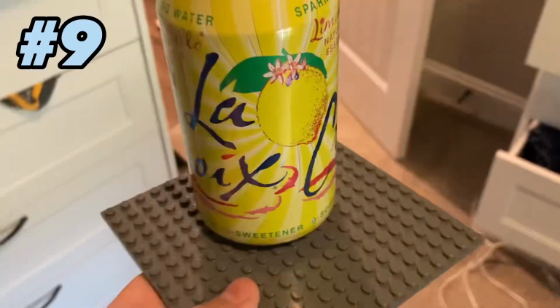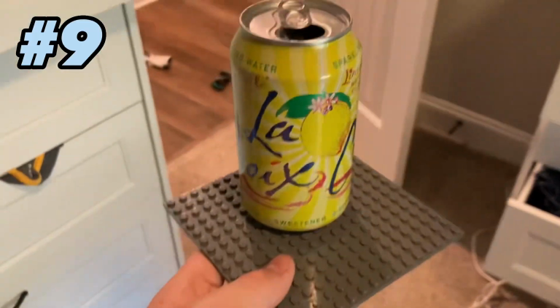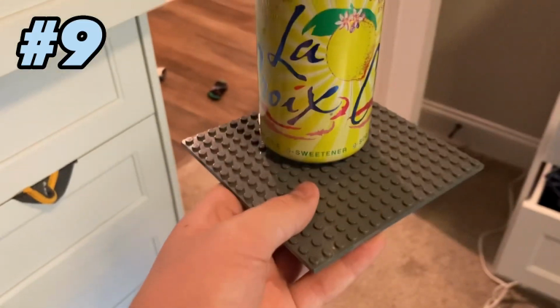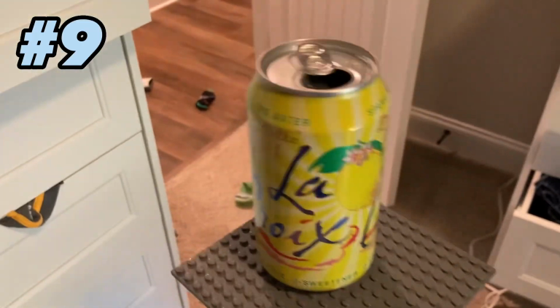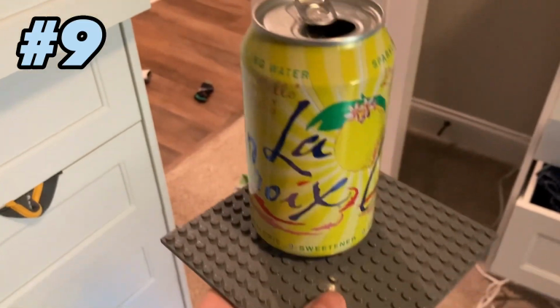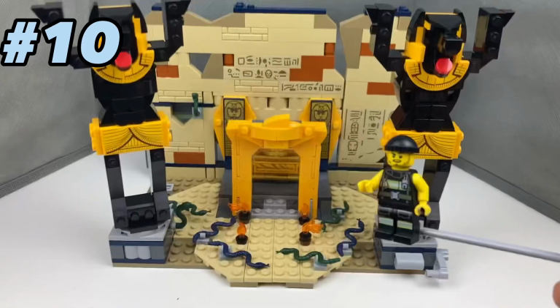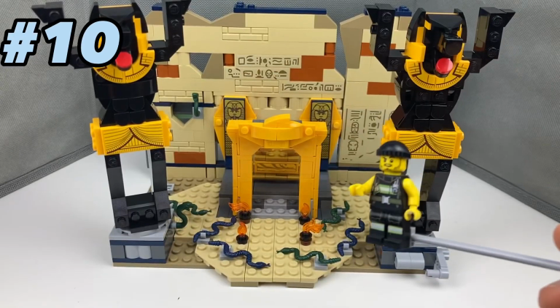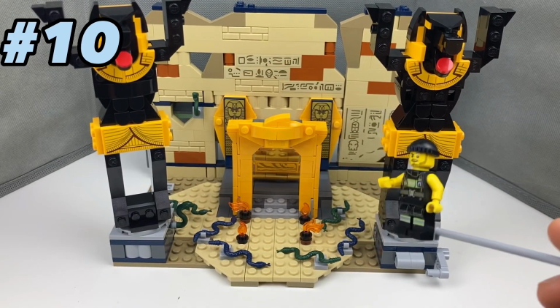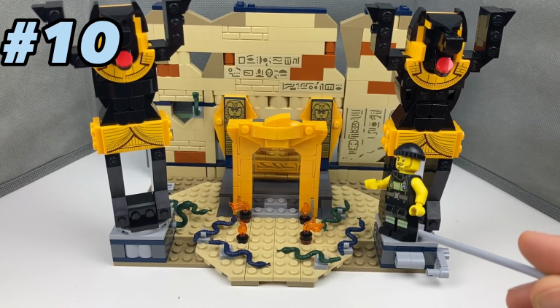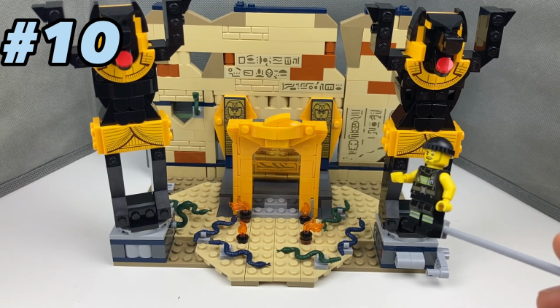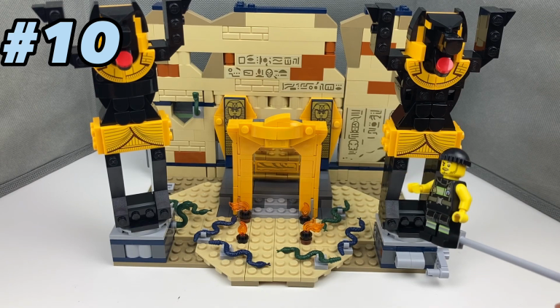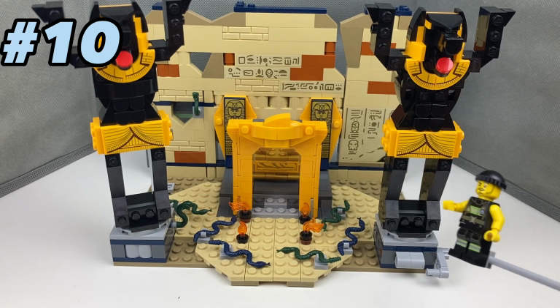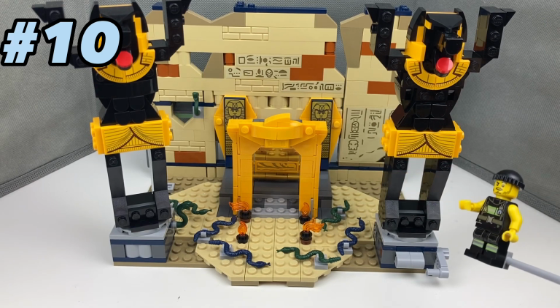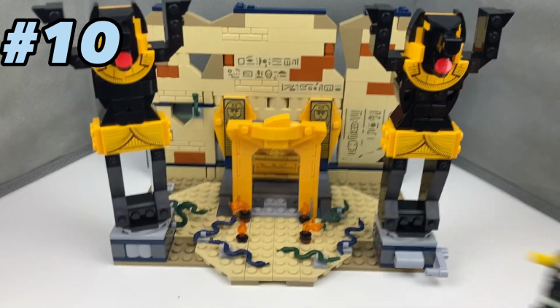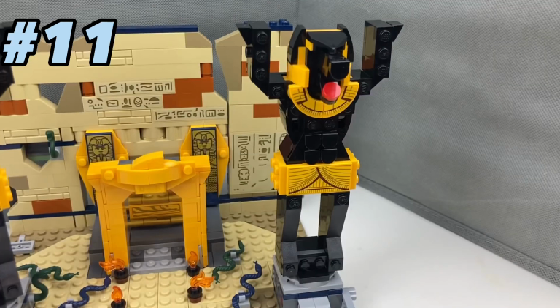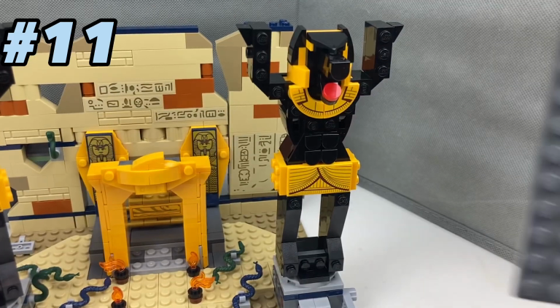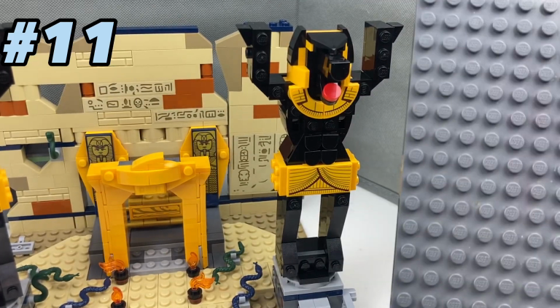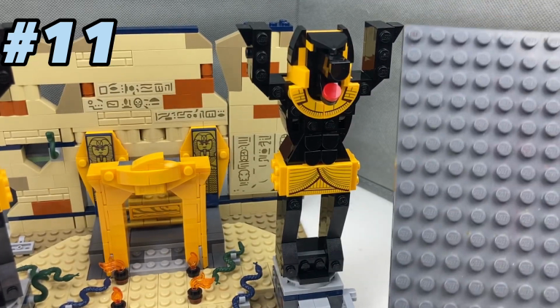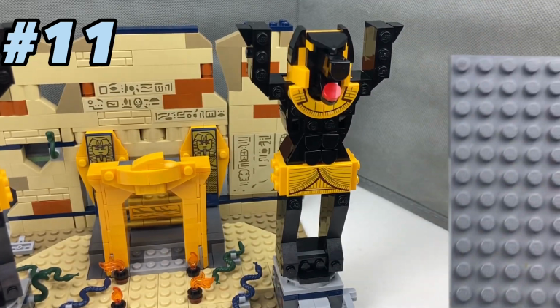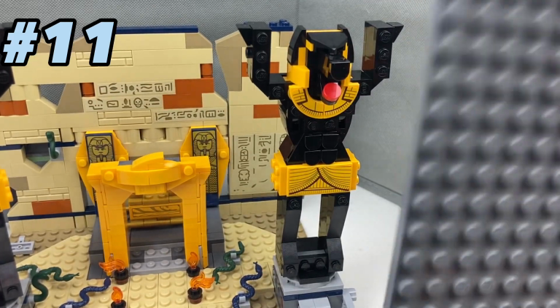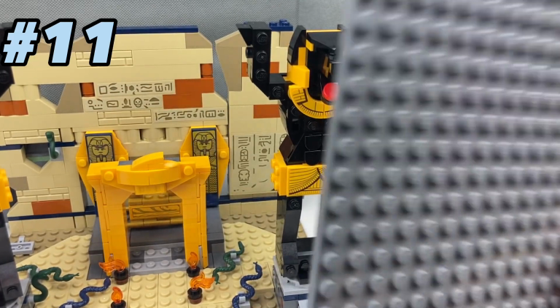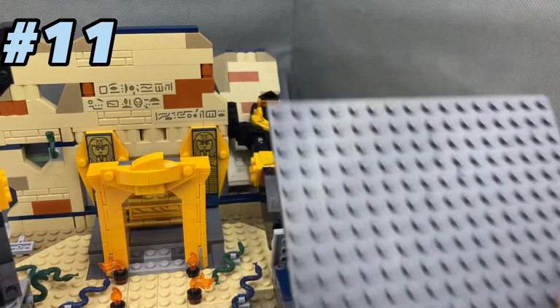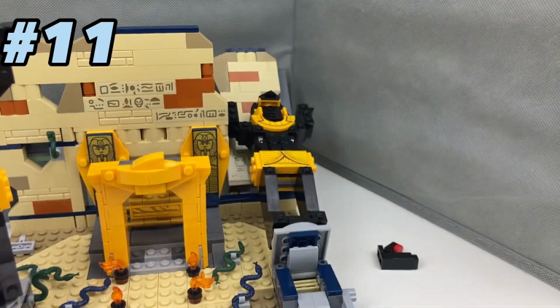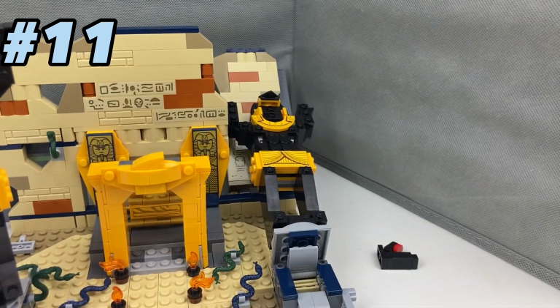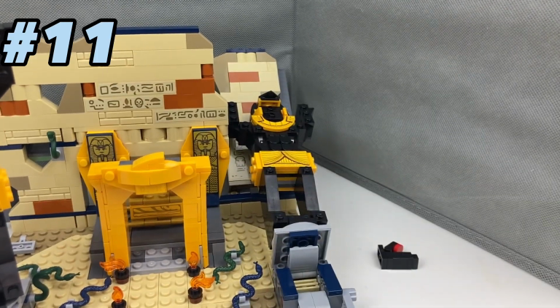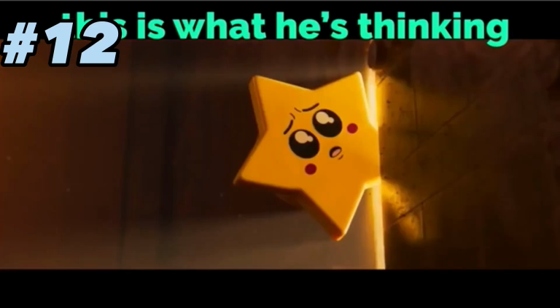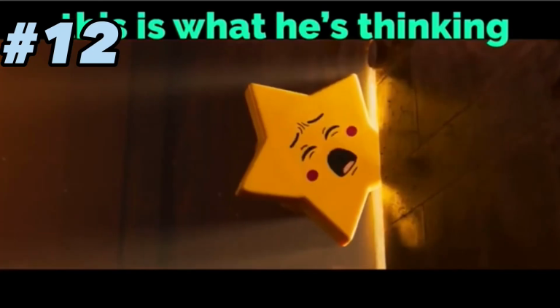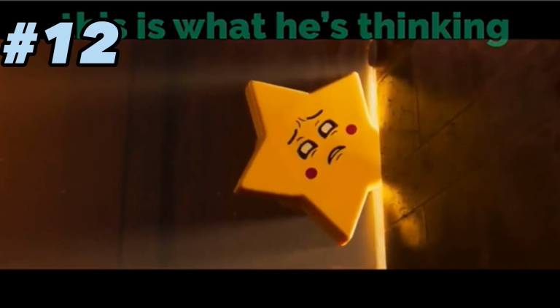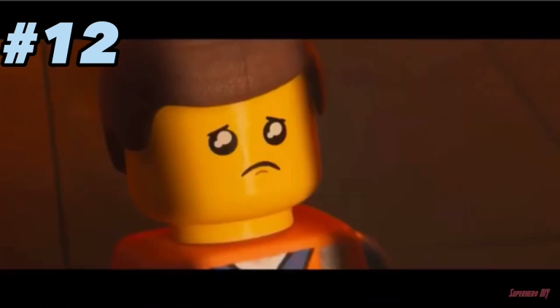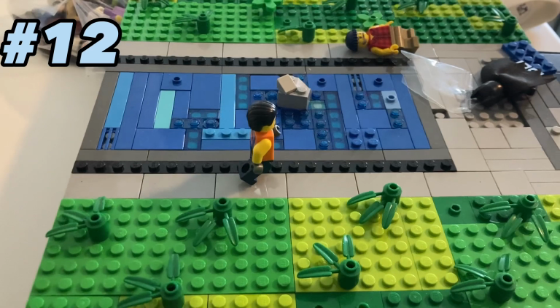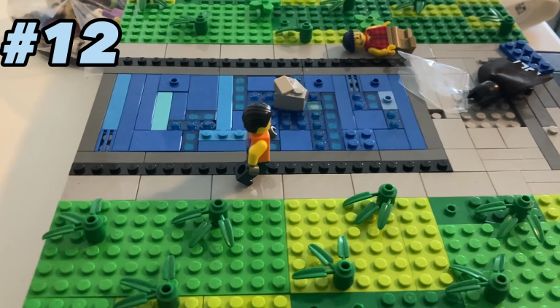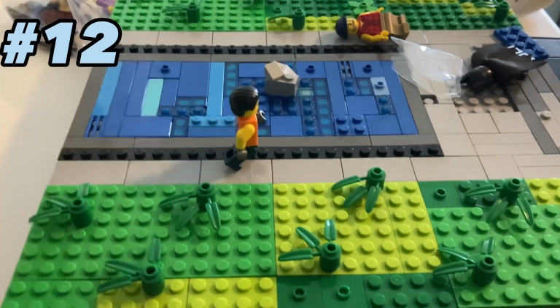You can use it as a drink holder, they can be used to make awesome builds like this one. You can also use base plates to push down a statue. You can slap a minifigure.